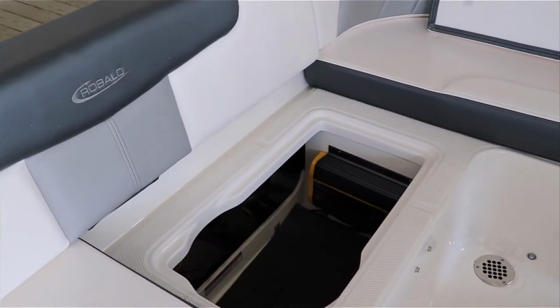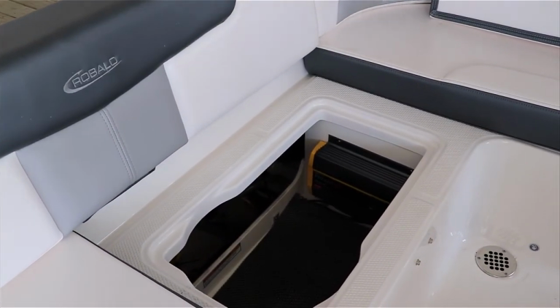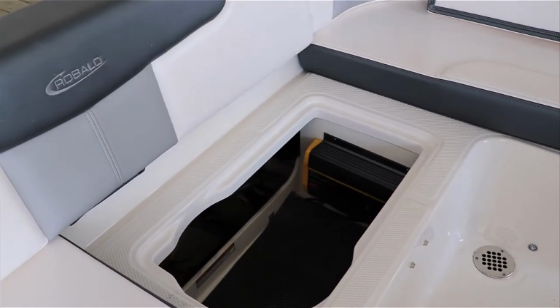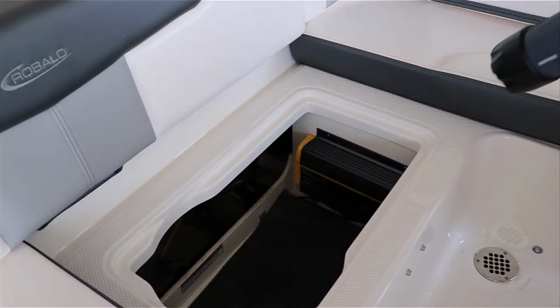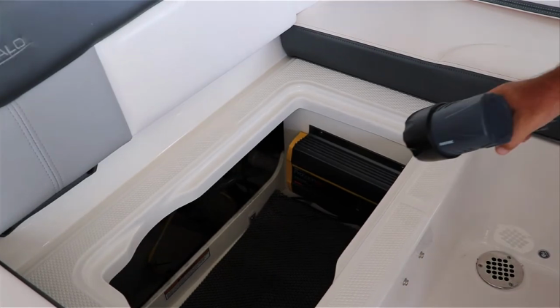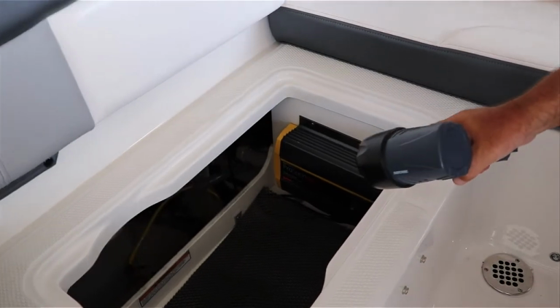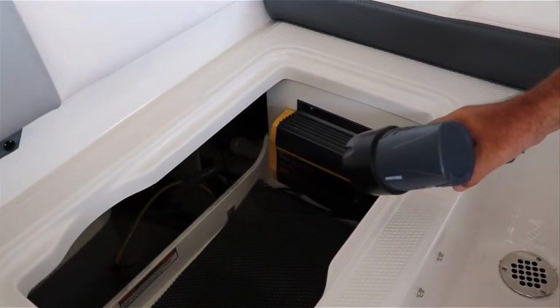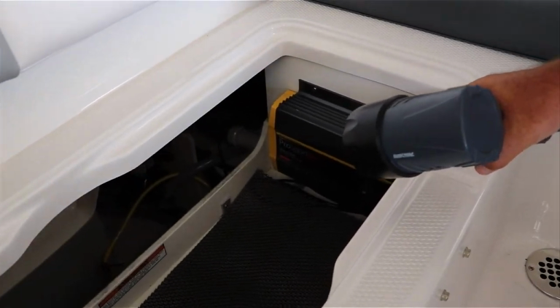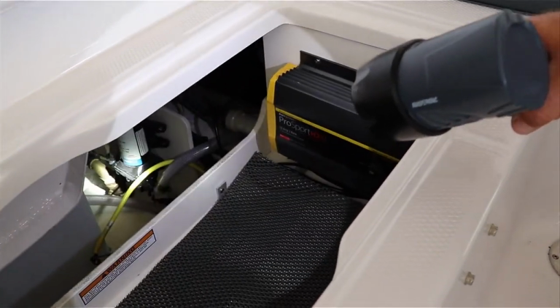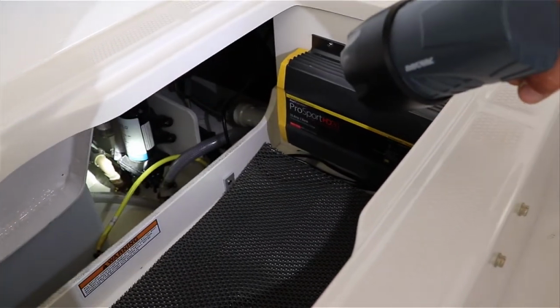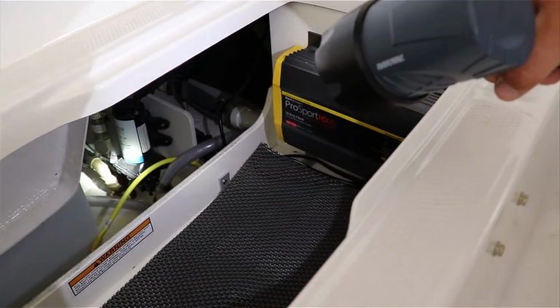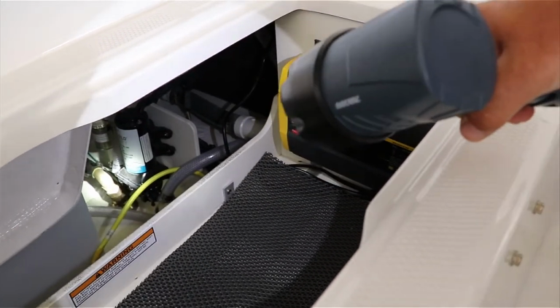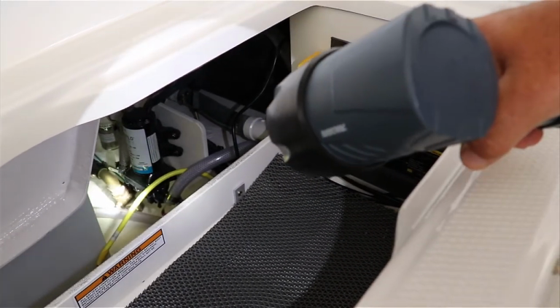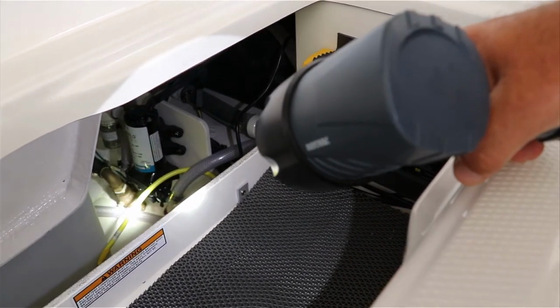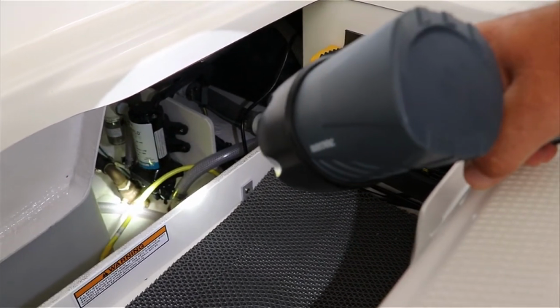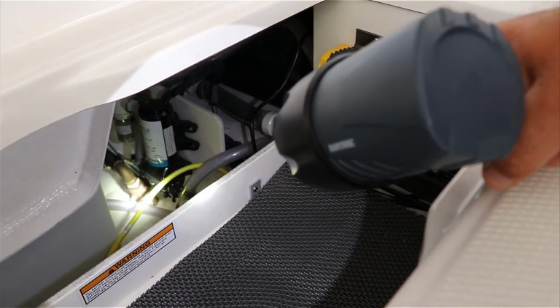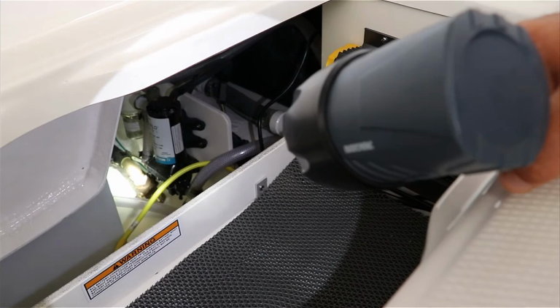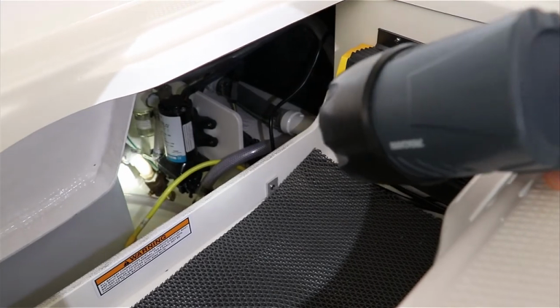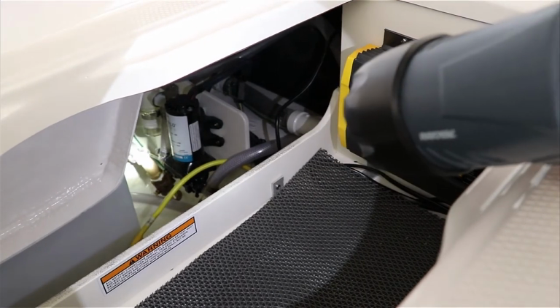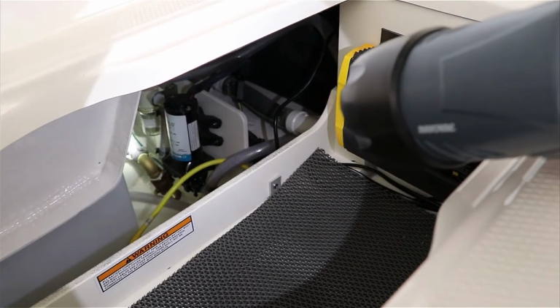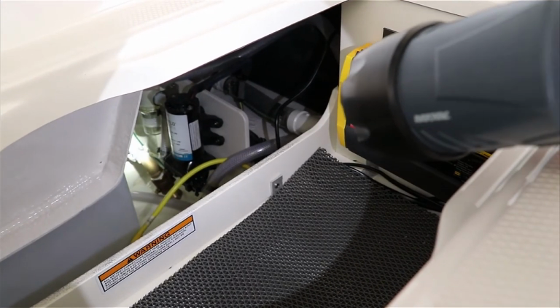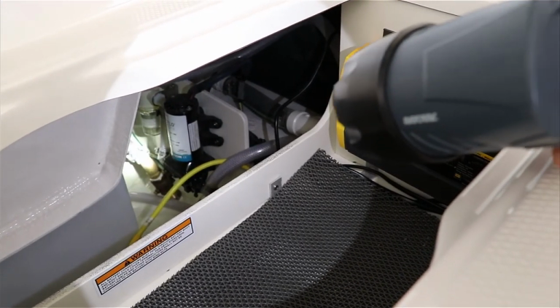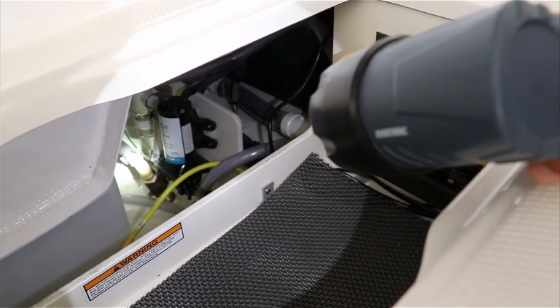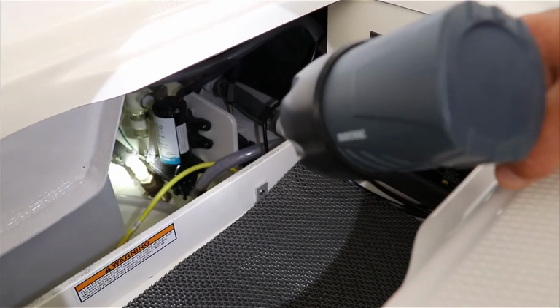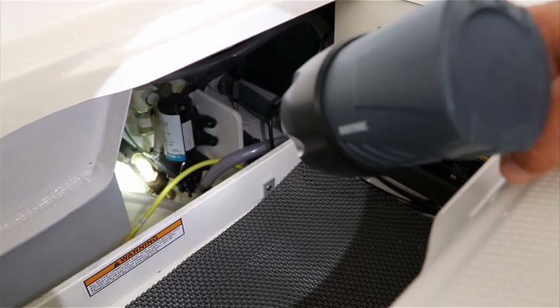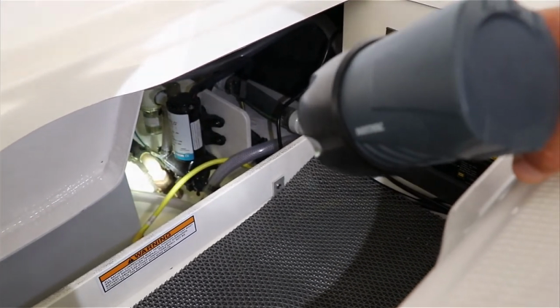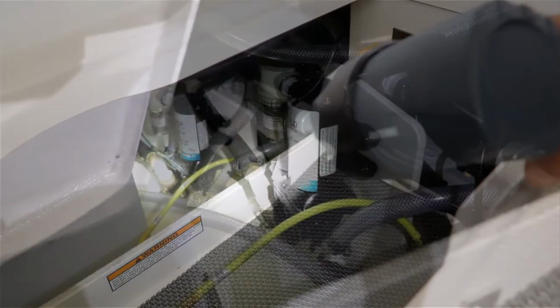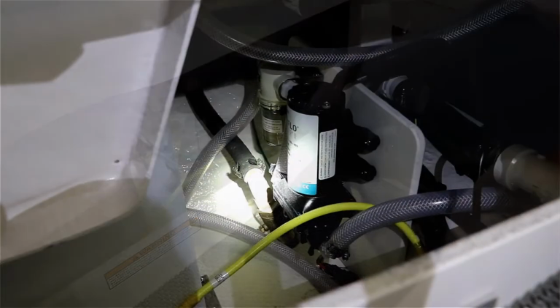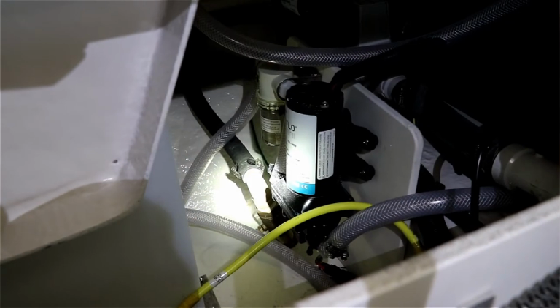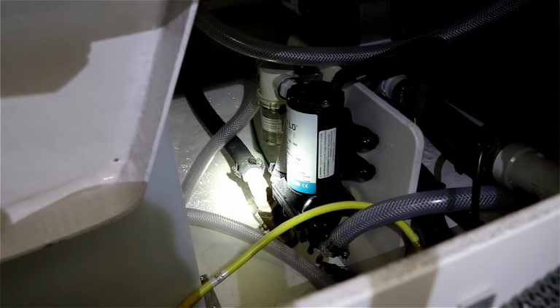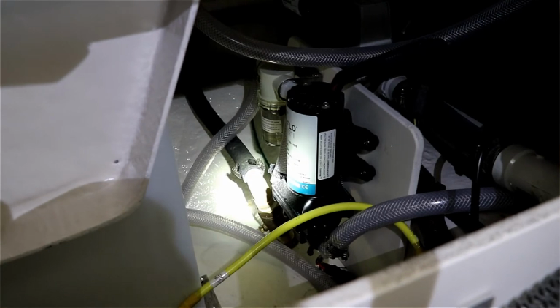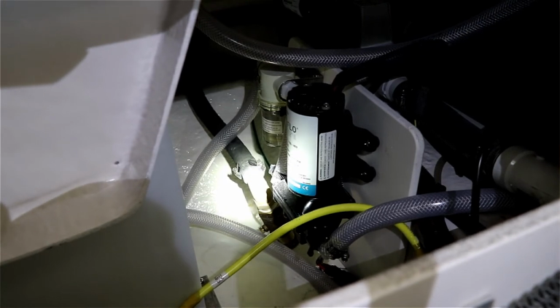So once I remove this cushion, the light is going to be on the Seacock valve and you have the black hose, which is a sanitation hose, but you have to undo or open that valve.